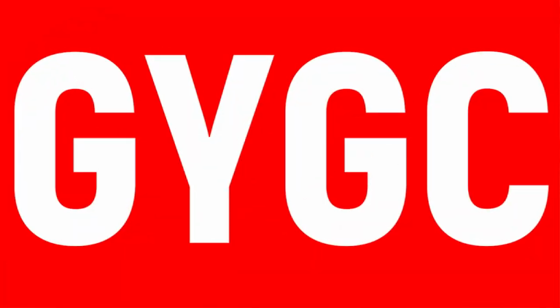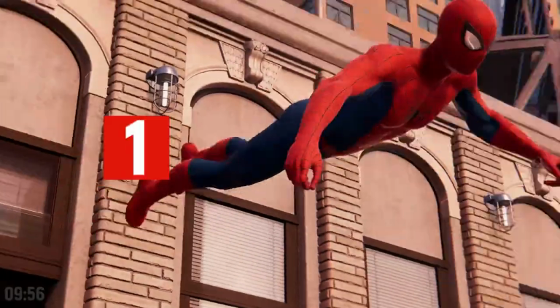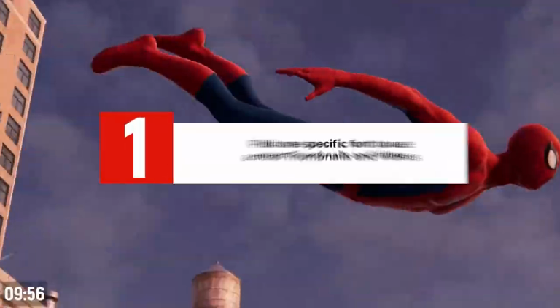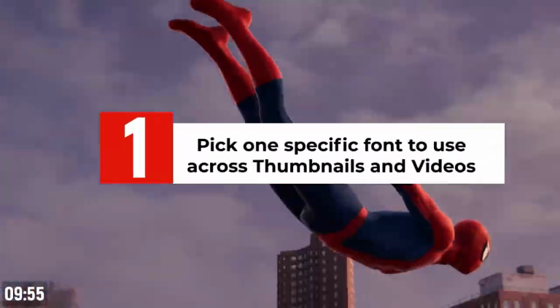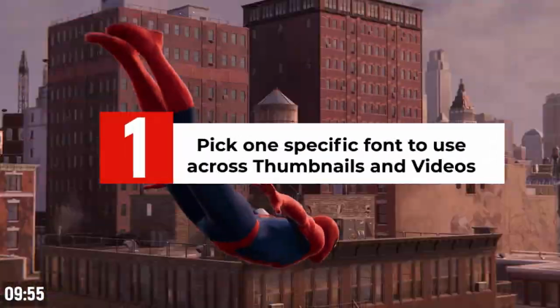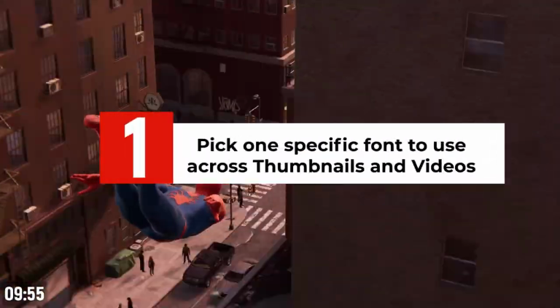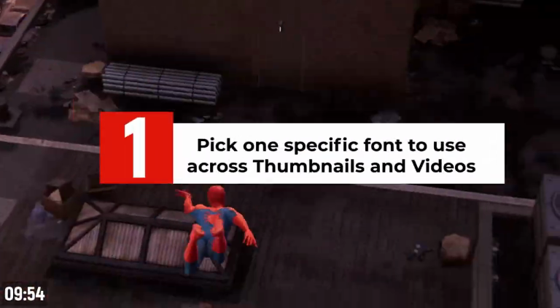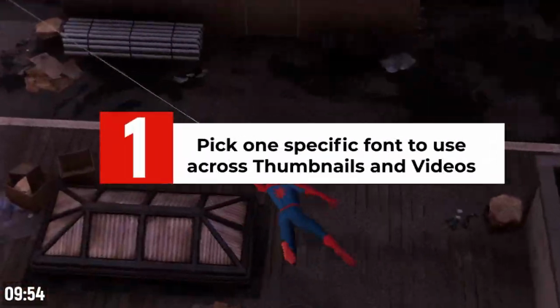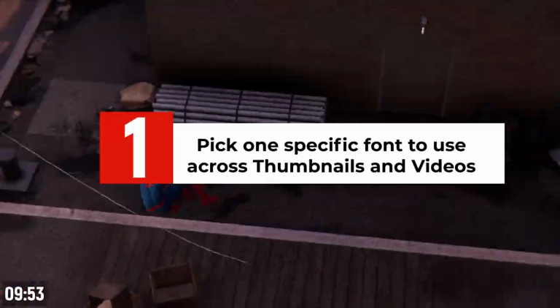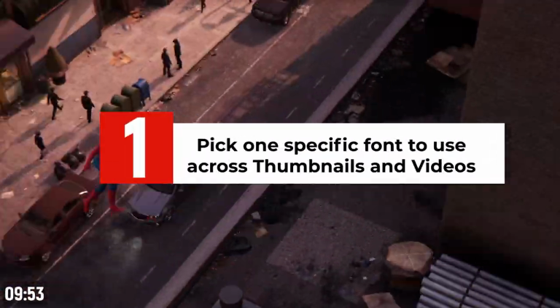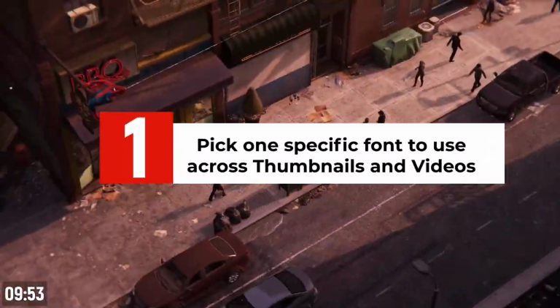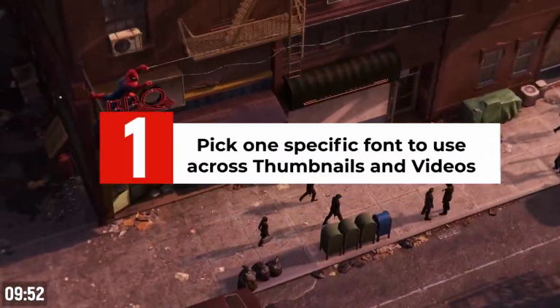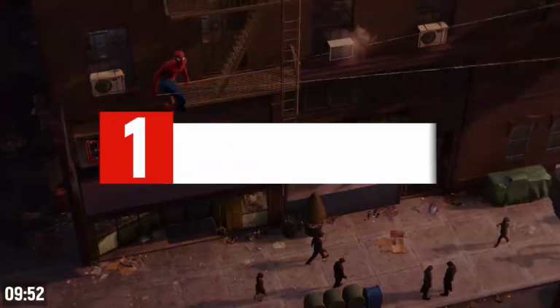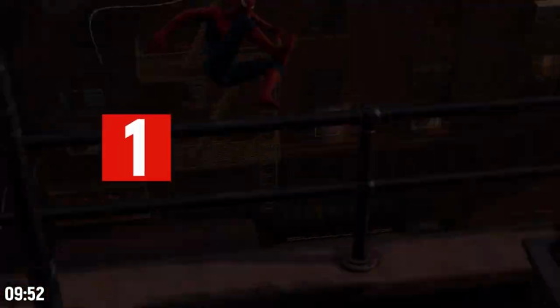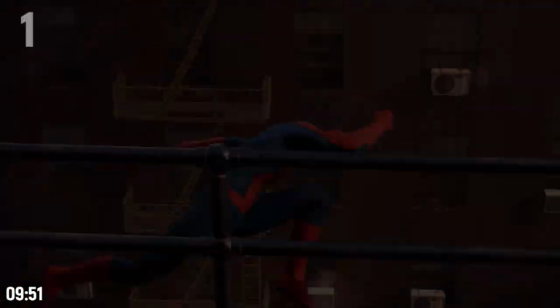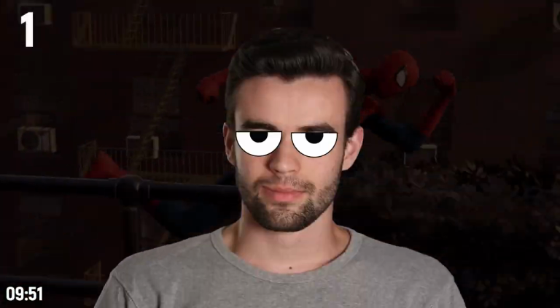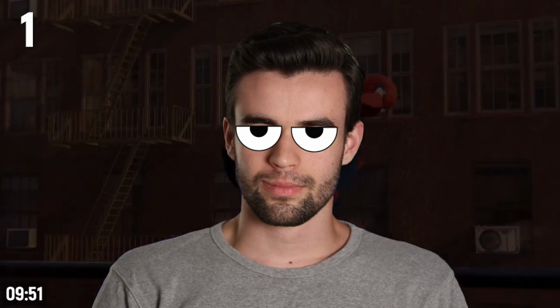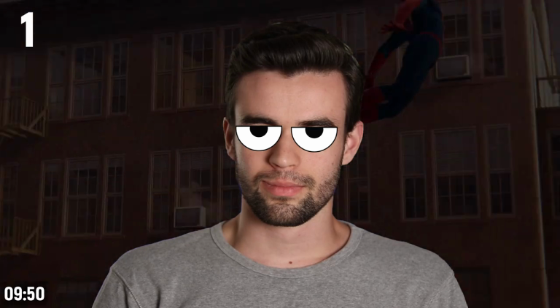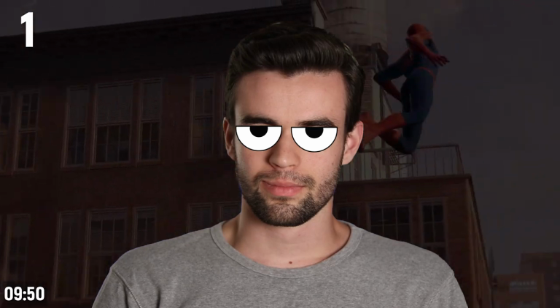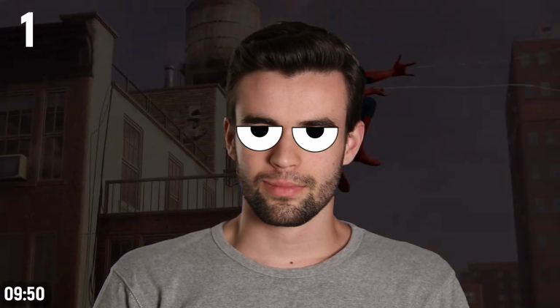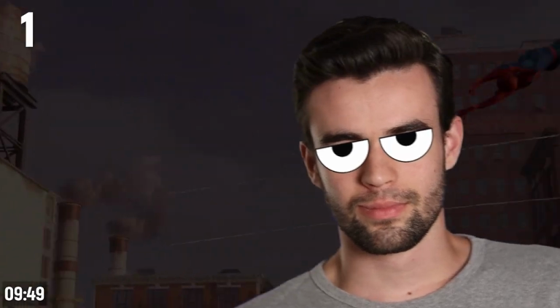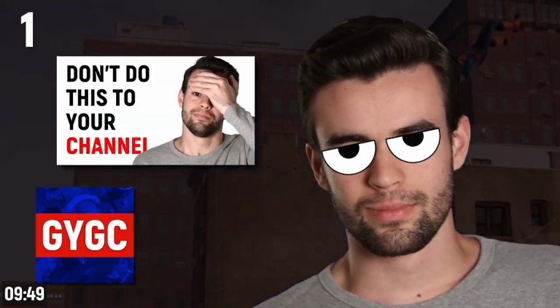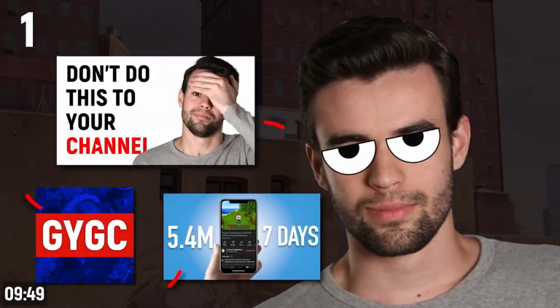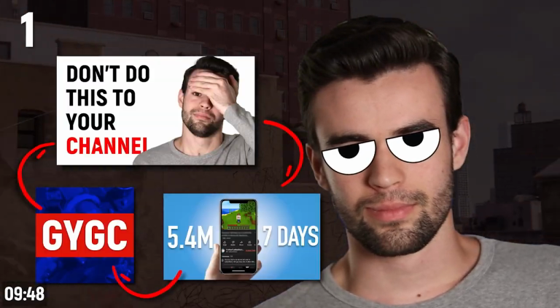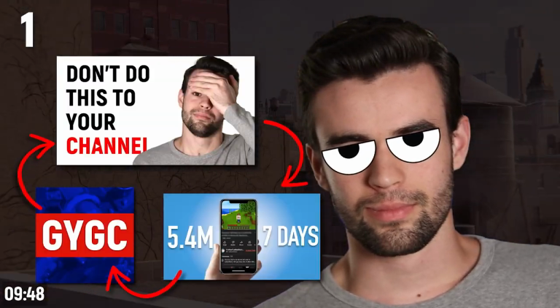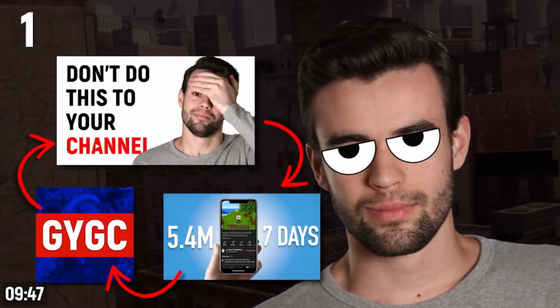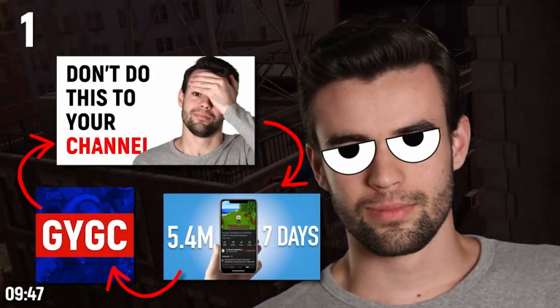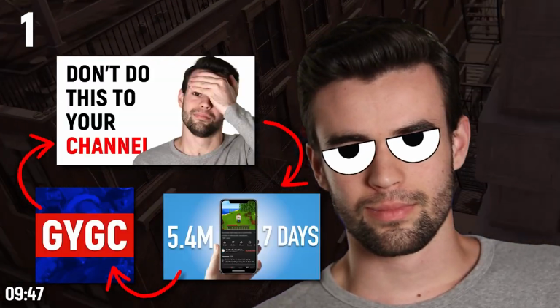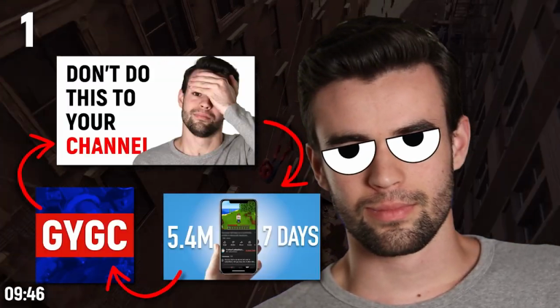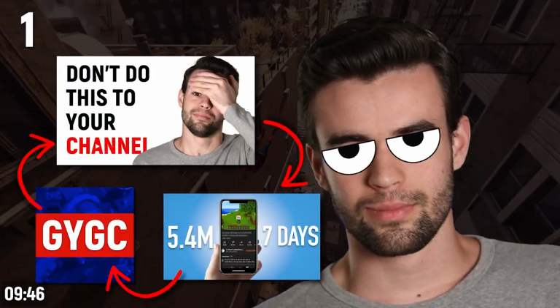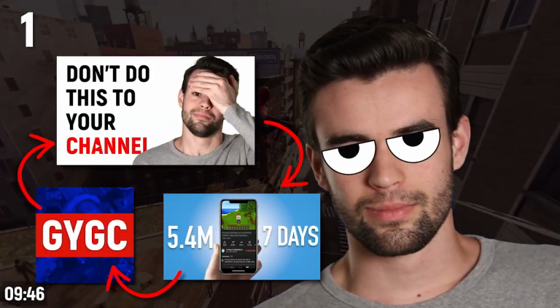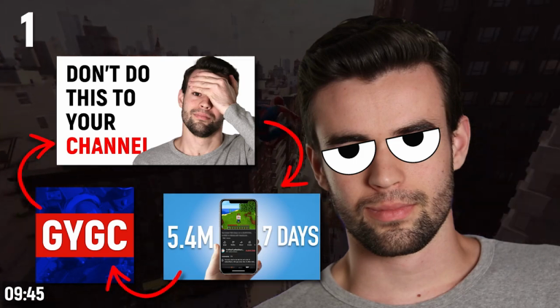You should pick one specific font to use across all of your thumbnails and videos. This is a super basic and easy way to make all of your content feel interconnected and to start building a recognizable brand.